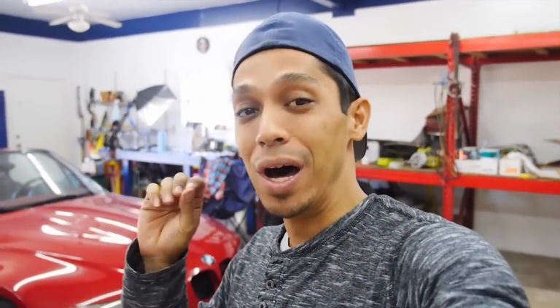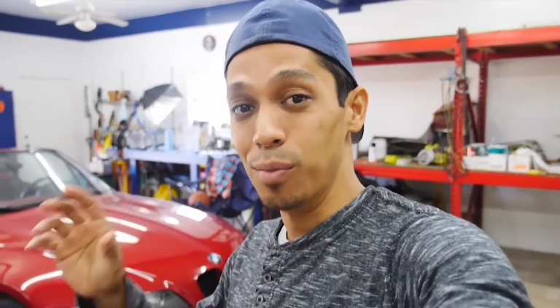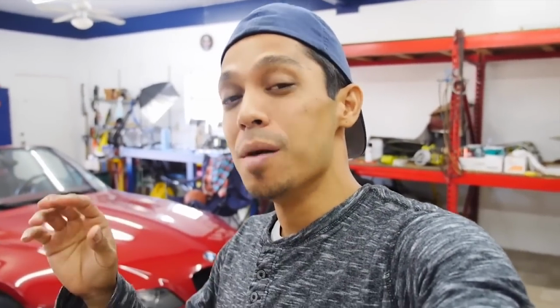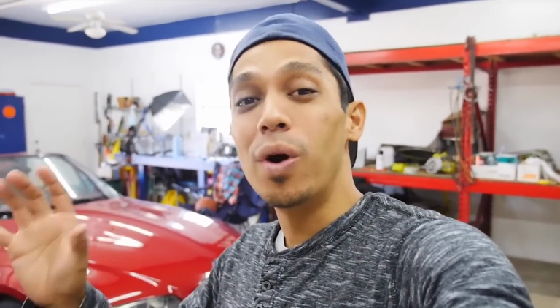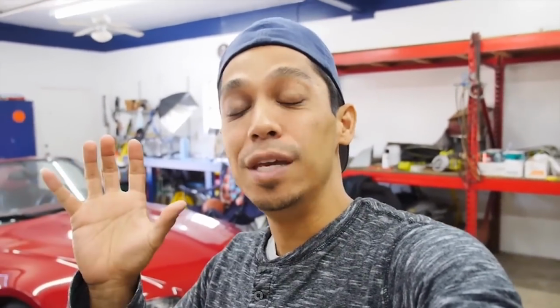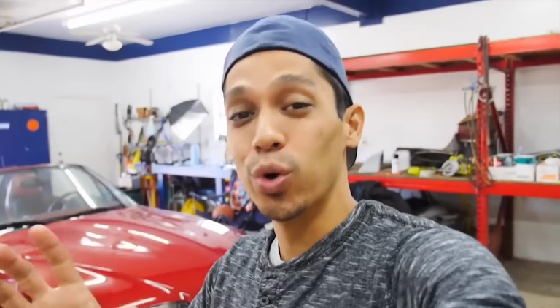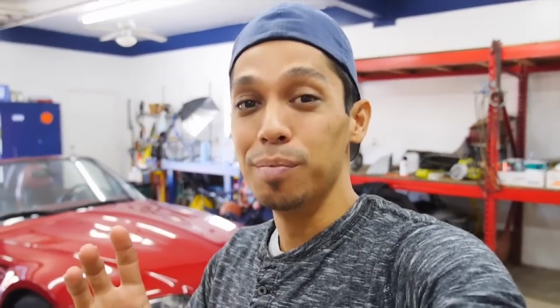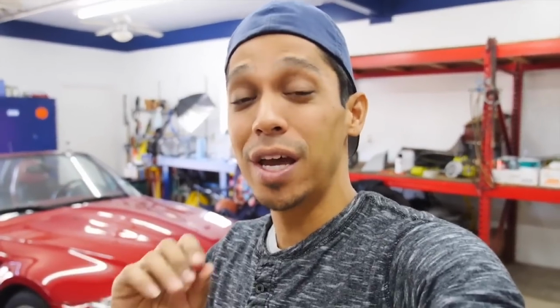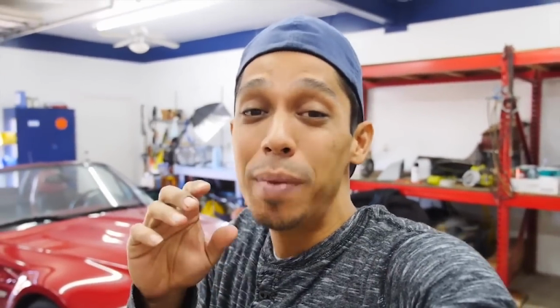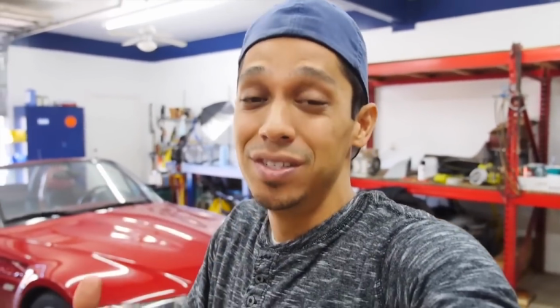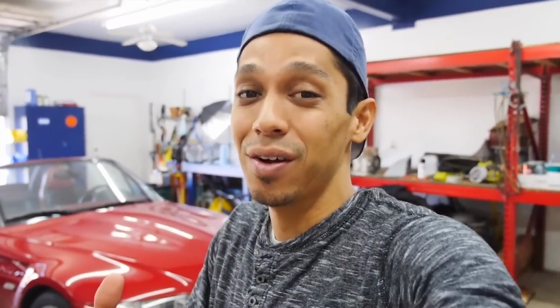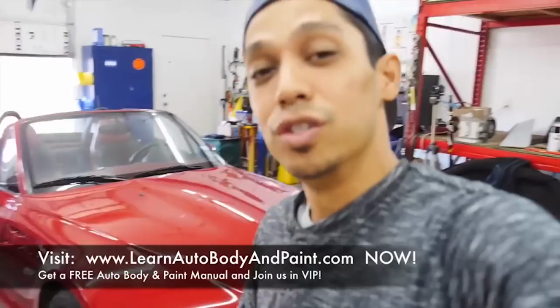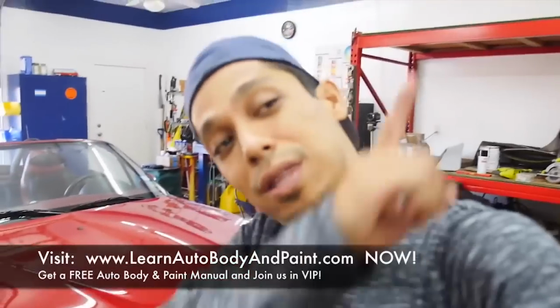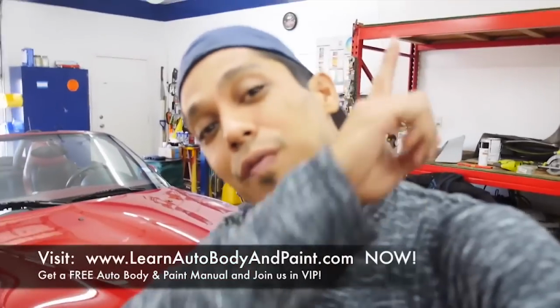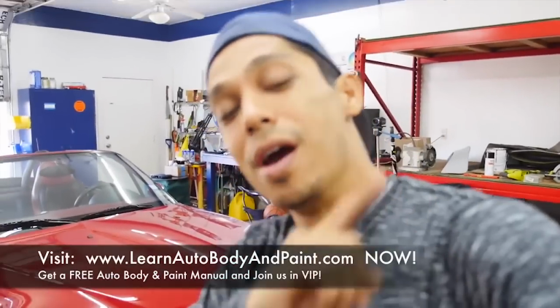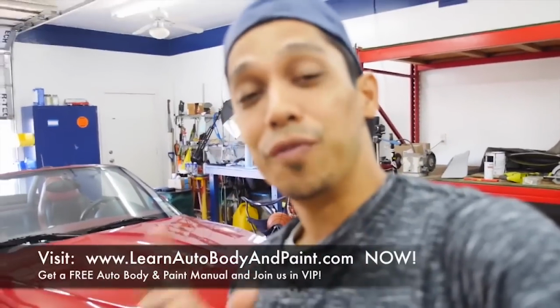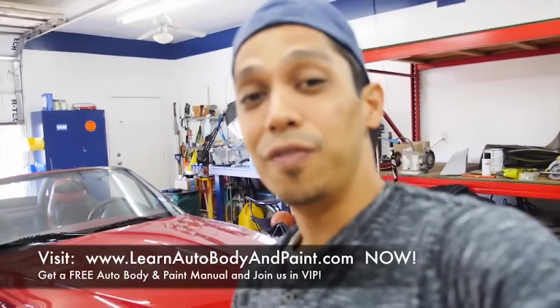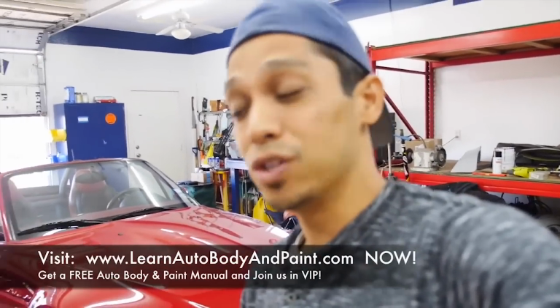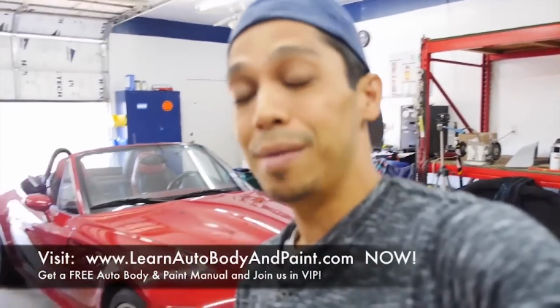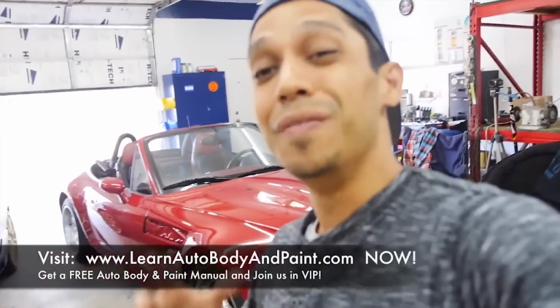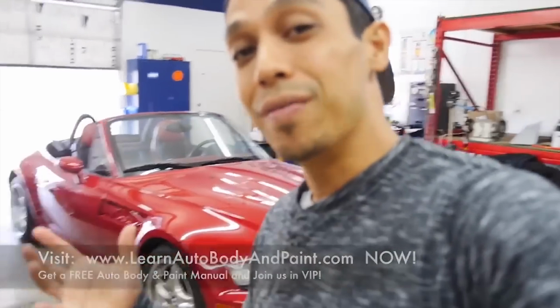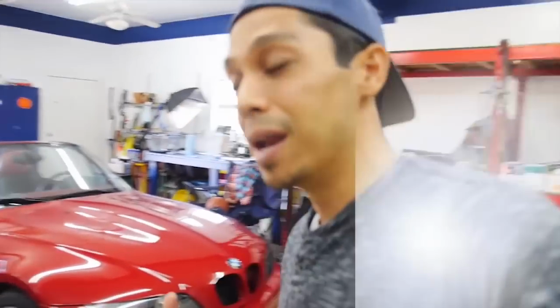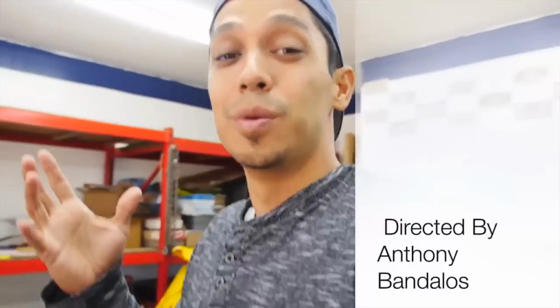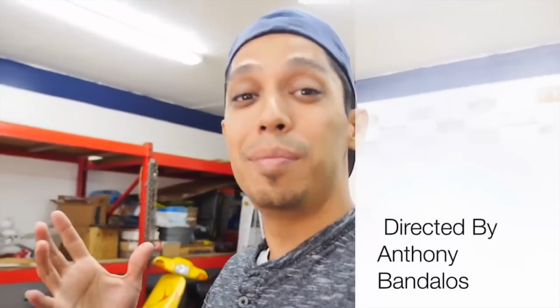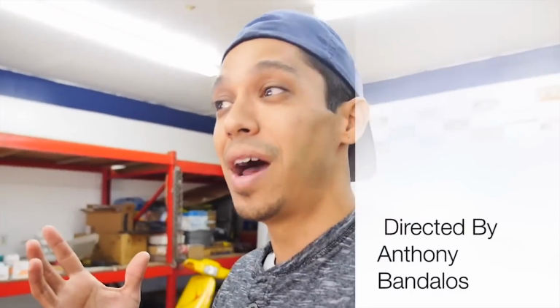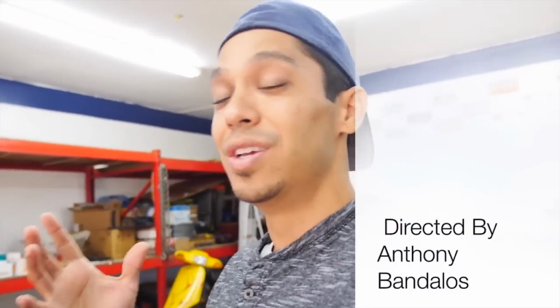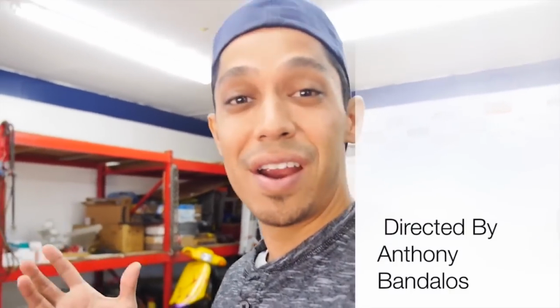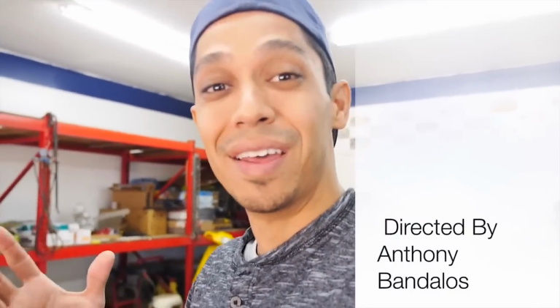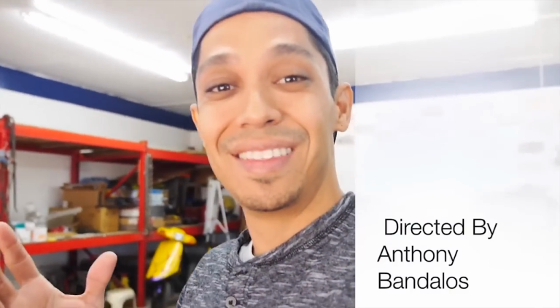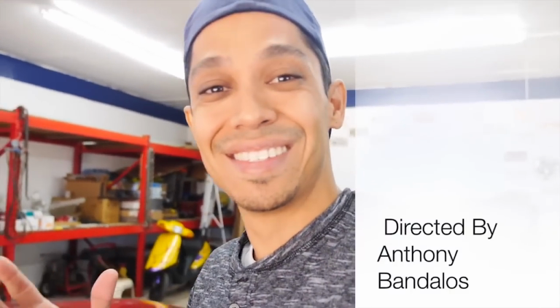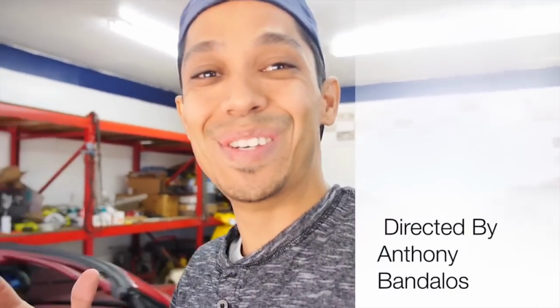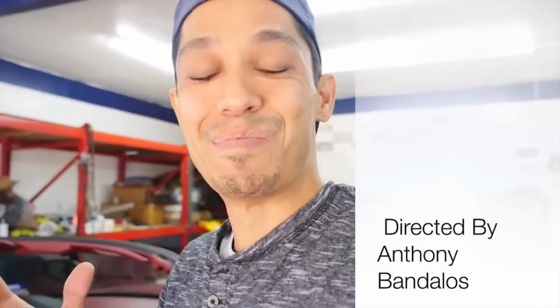As long as you're applying just clear coat you don't have to be afraid of runs because you can always color sand and buff runs out. I hope you enjoyed the video — I could have shown you a lot more but I wanted to keep it short and simple. Click the button over here to get your free 85-page auto body manual if you haven't yet, and subscribe, like, share, and comment. Thanks — I'll see you soon!